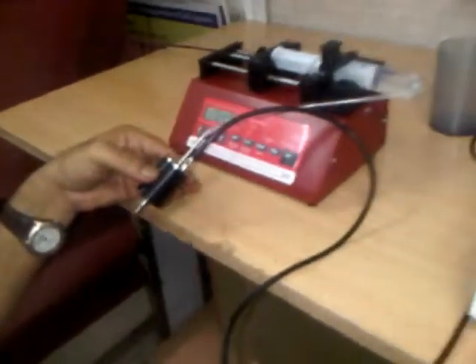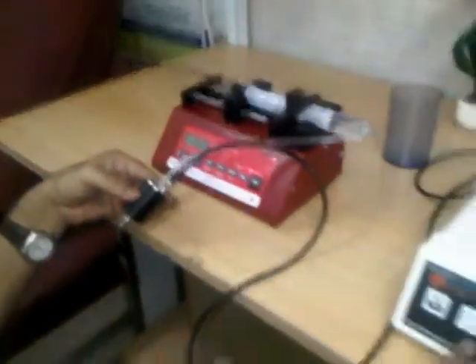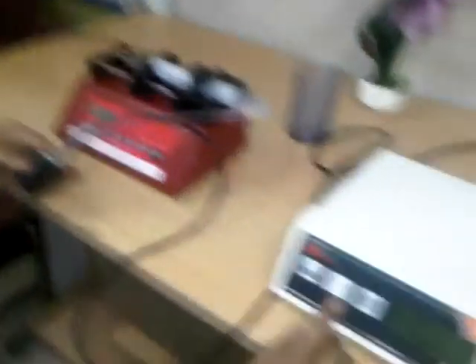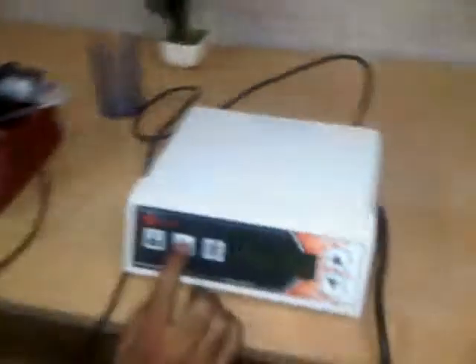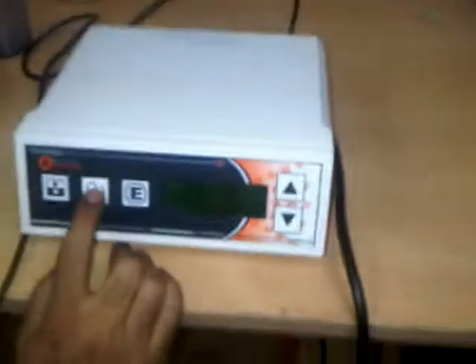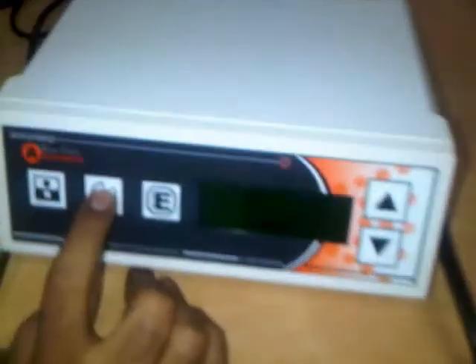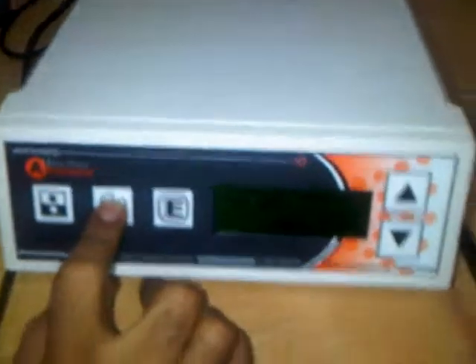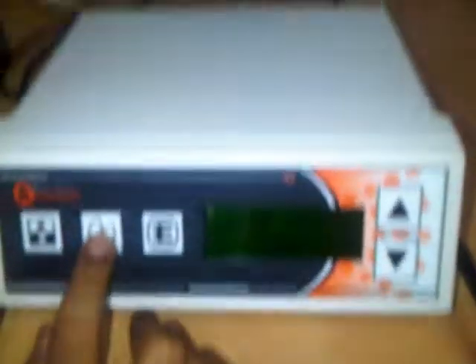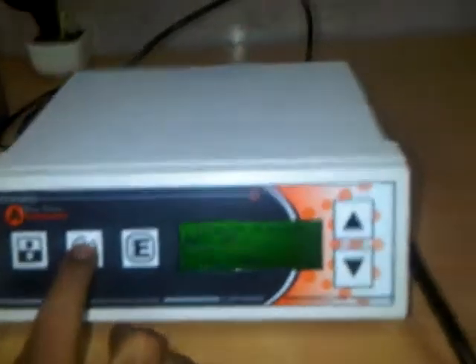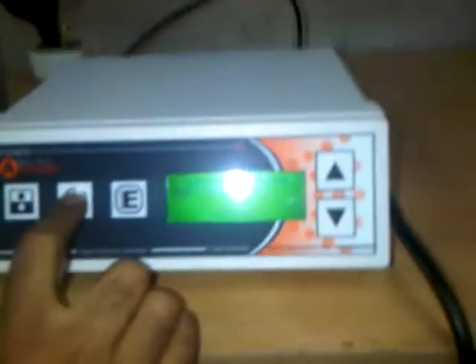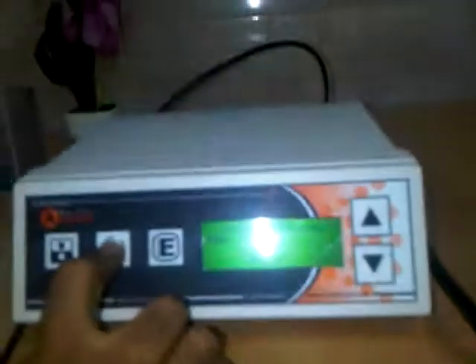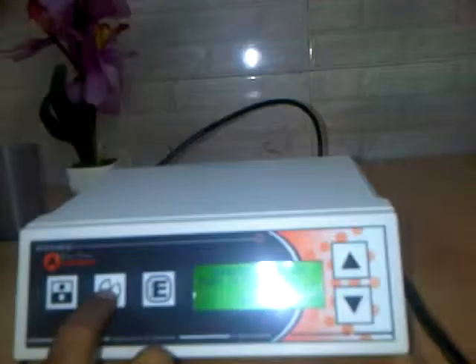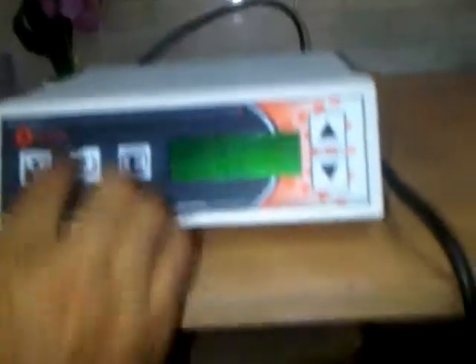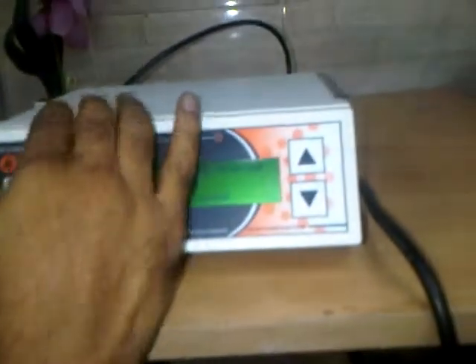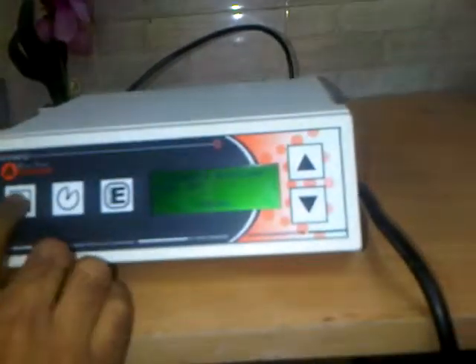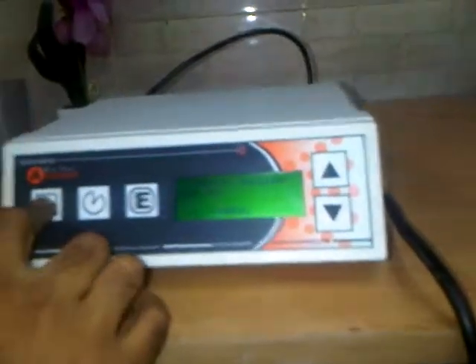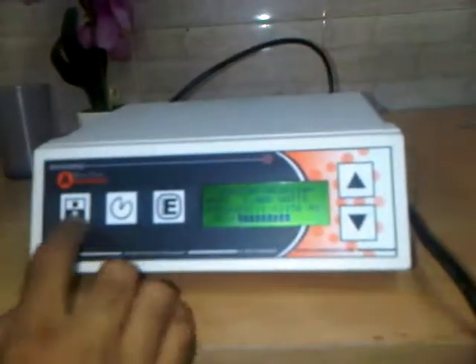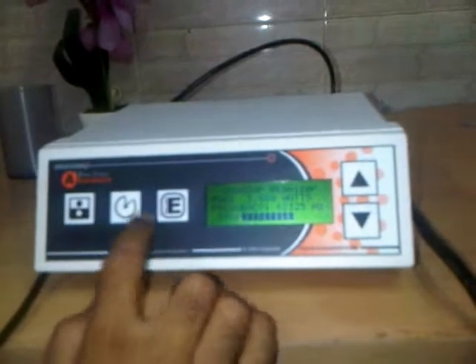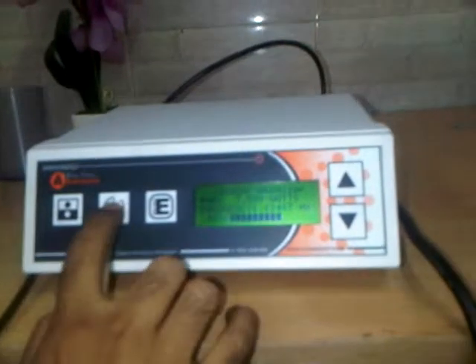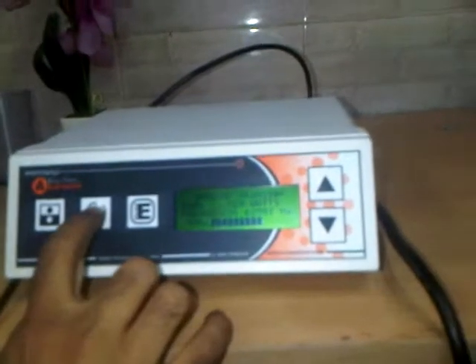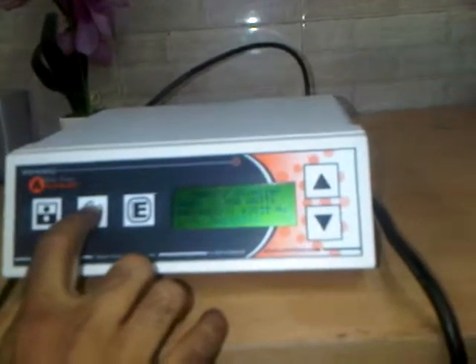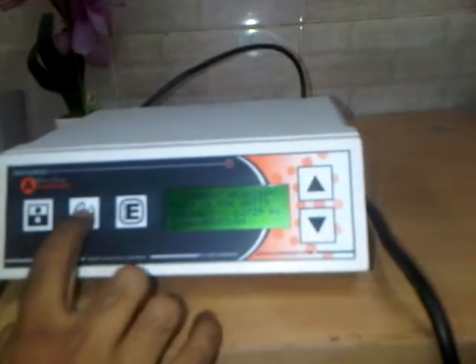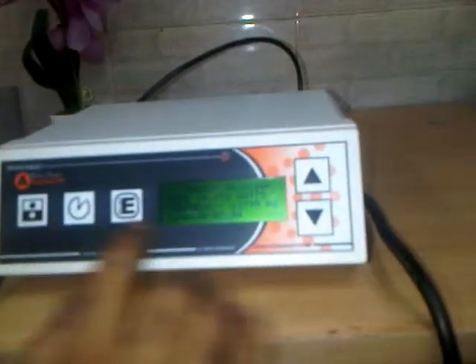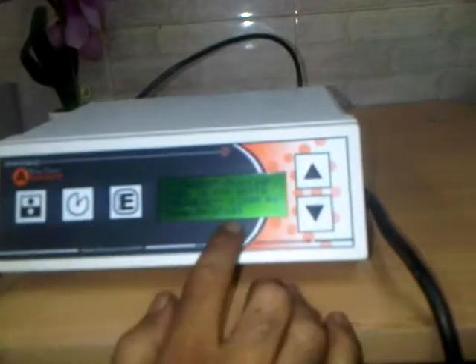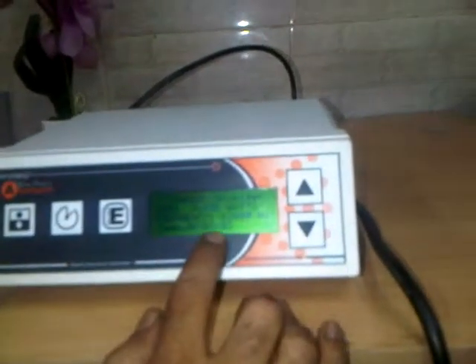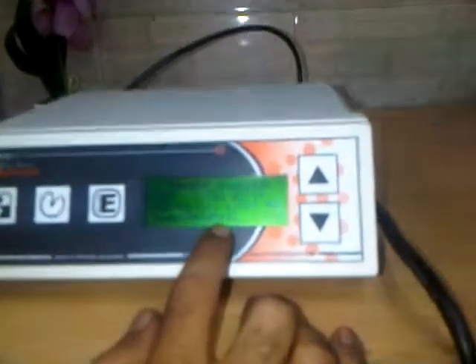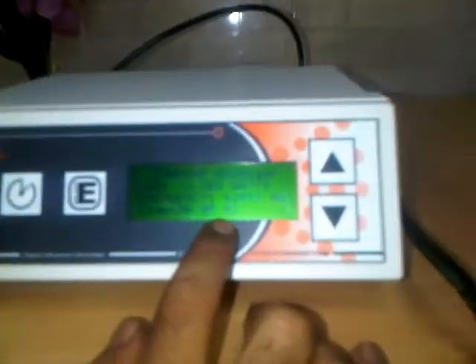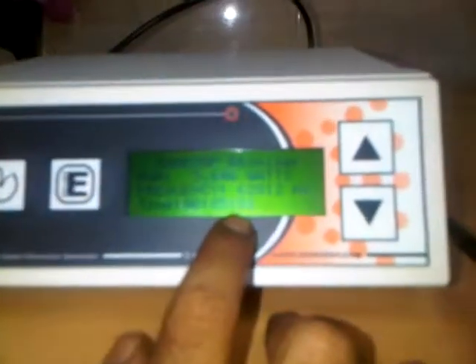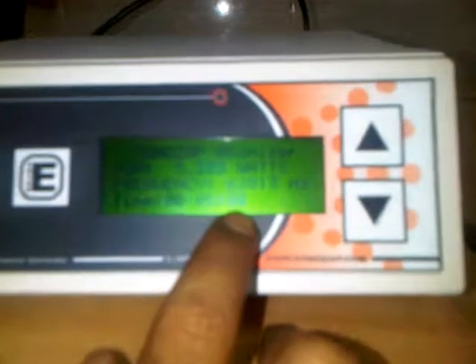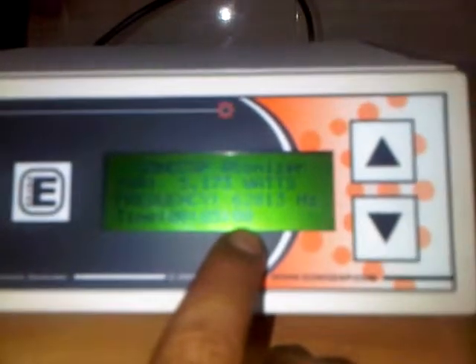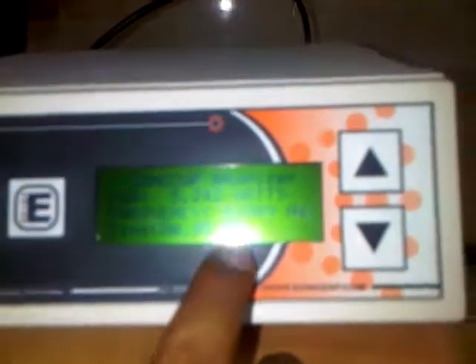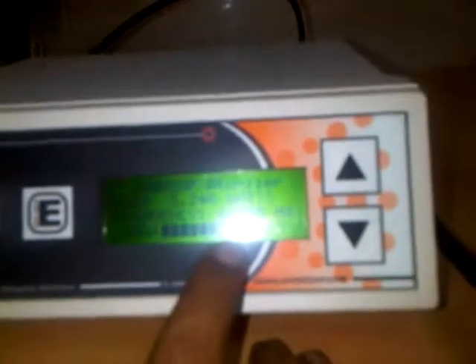If we want to use the timer function, press on/off first and then the timer button. The timer has started counting down from 5:05, and once it reaches zero the machine will stop automatically.